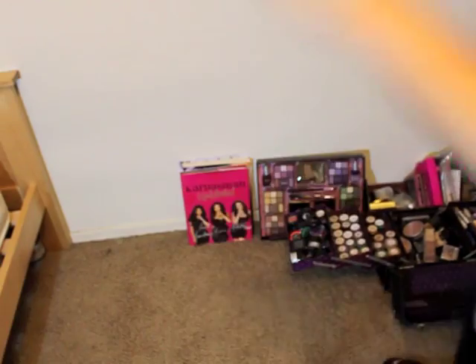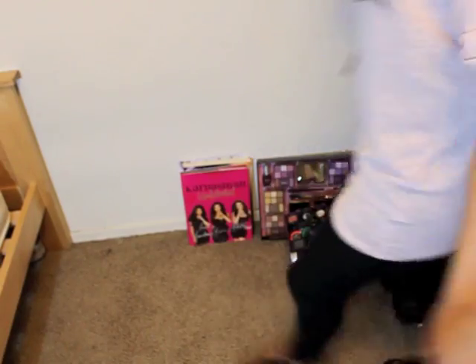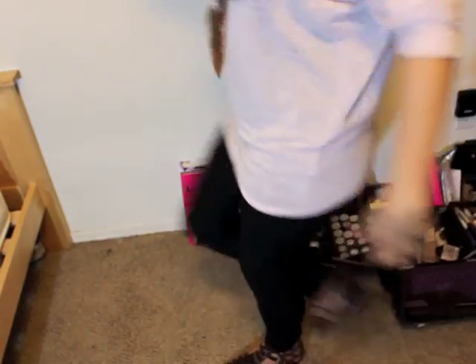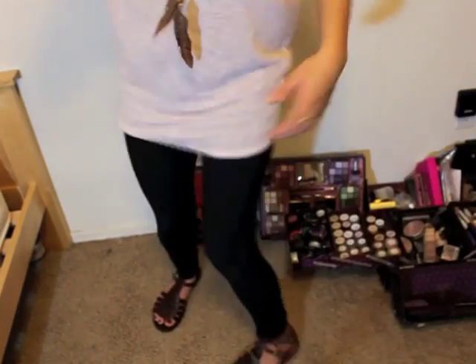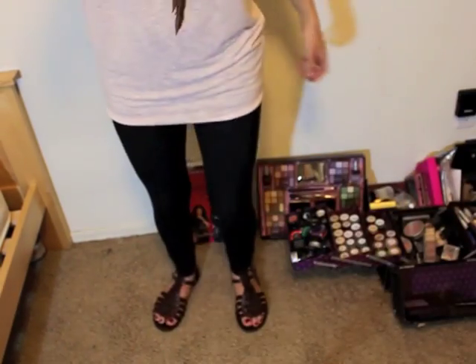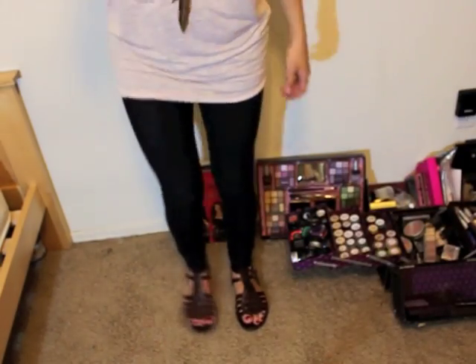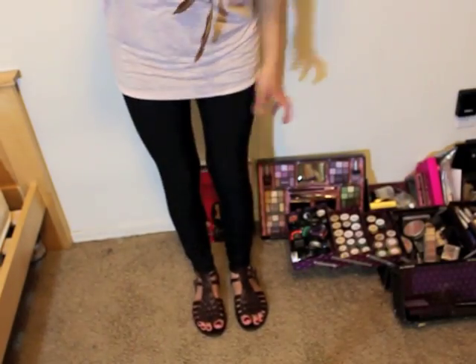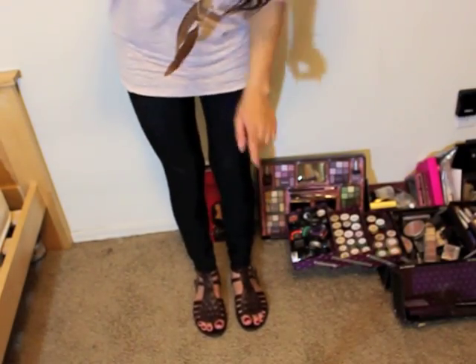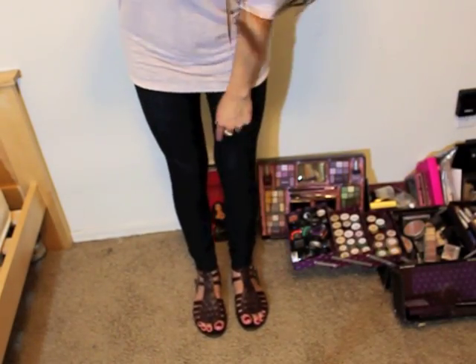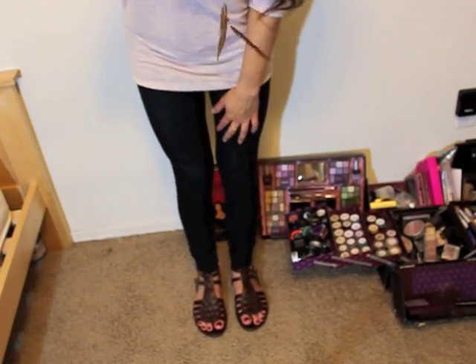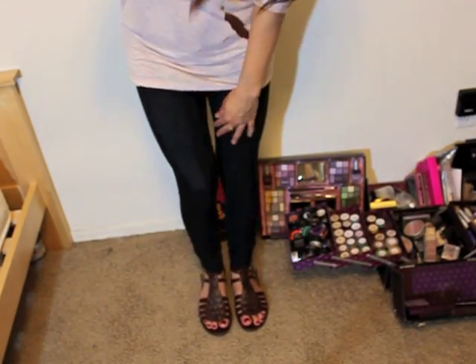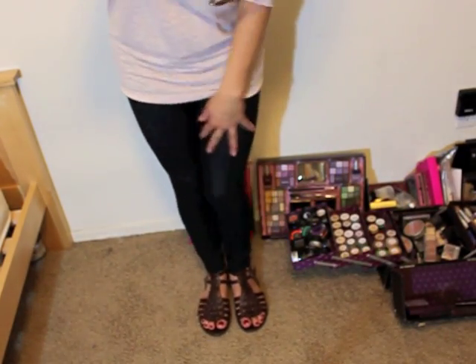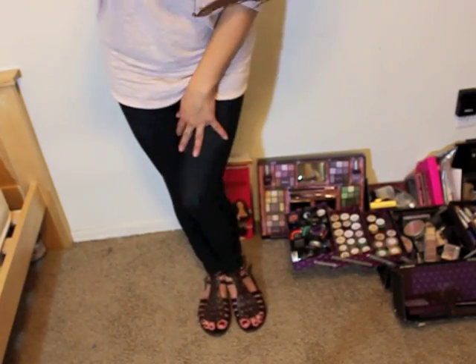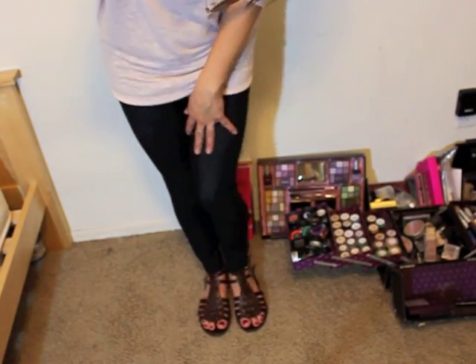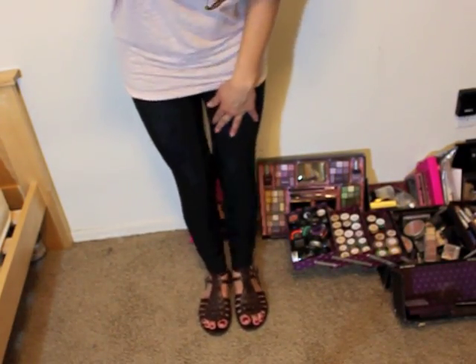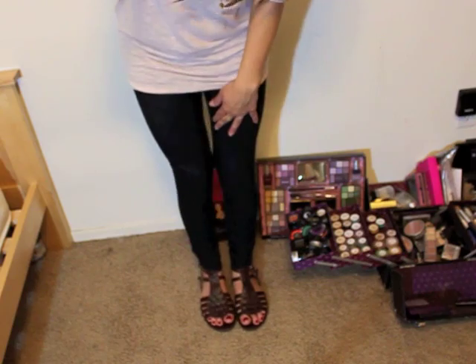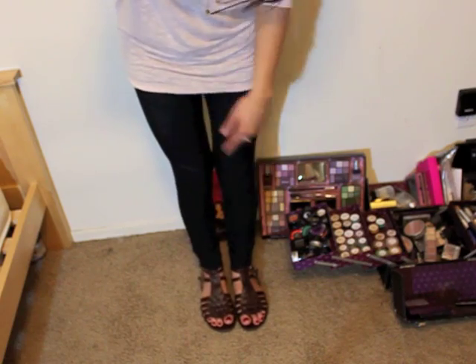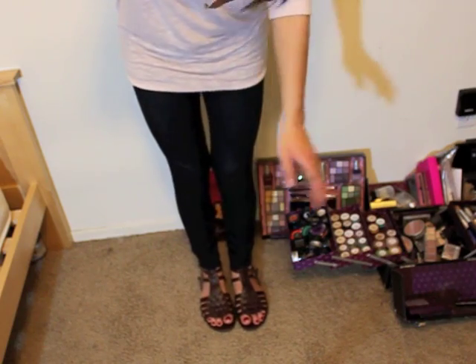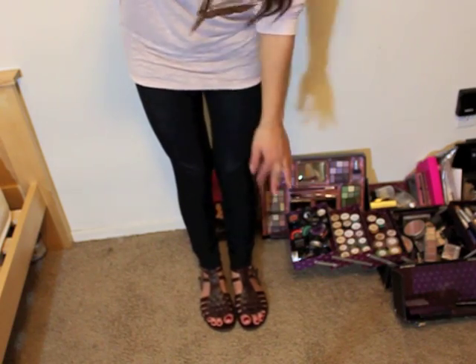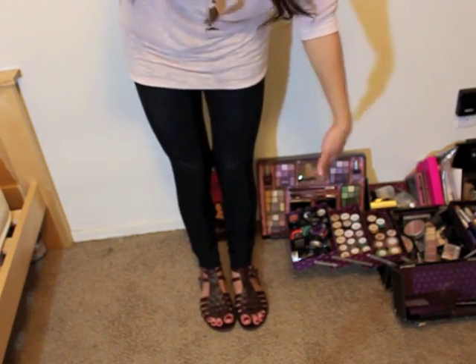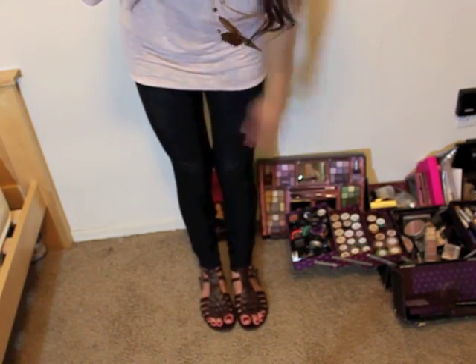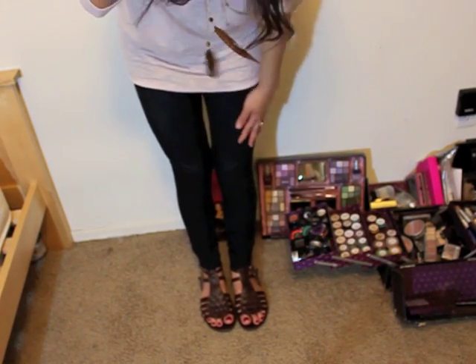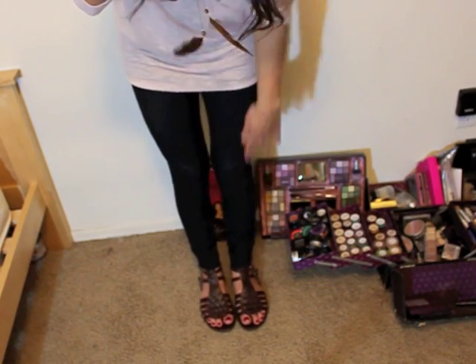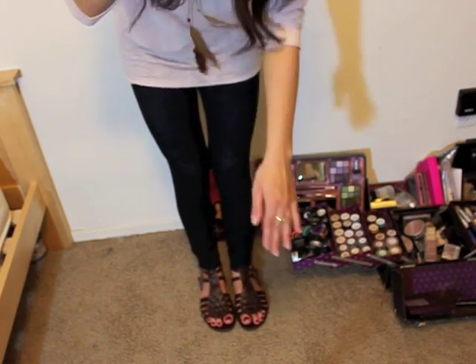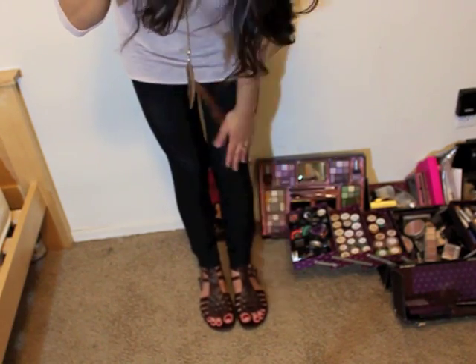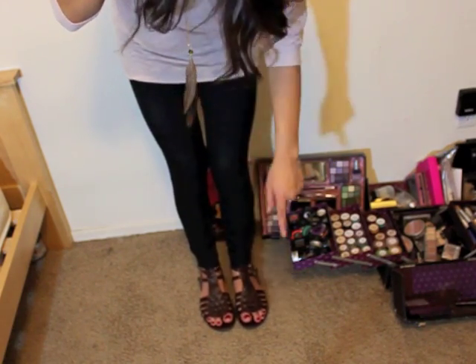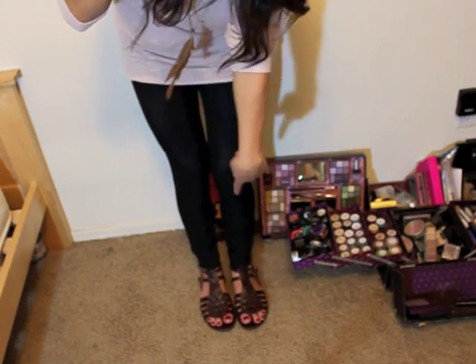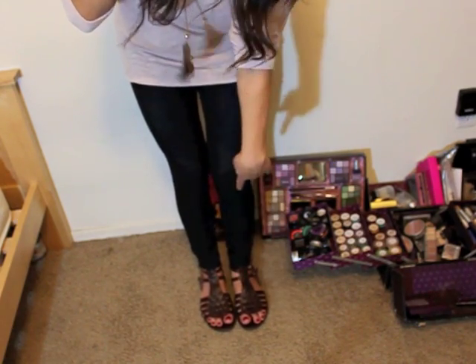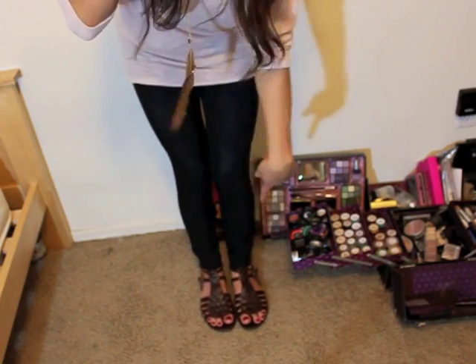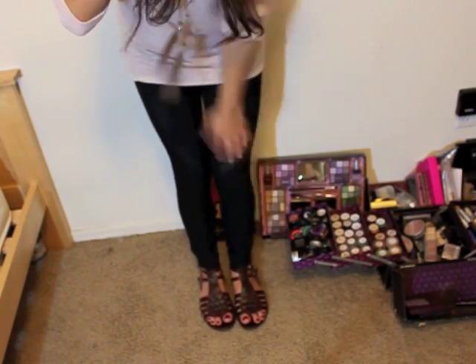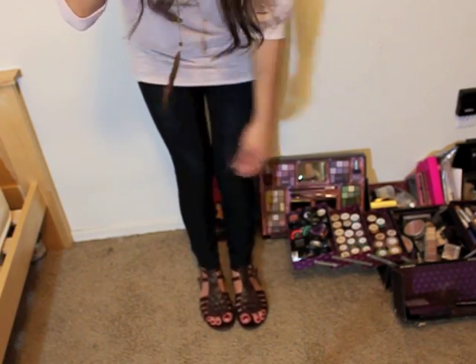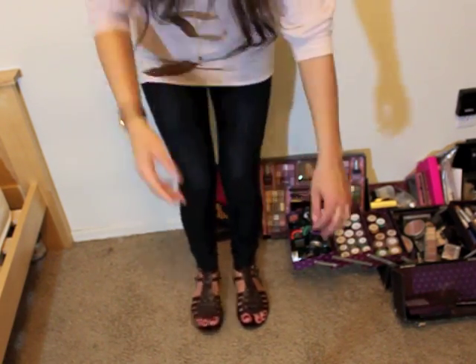I'm wearing dark jeggings. You guys couldn't even see my shoes — I'm wearing these Gladiator sandals, just little brown ones. Everything is from Forever 21; the jeggings and the sandals are all from Forever 21.